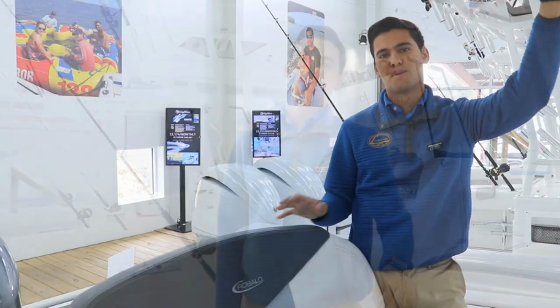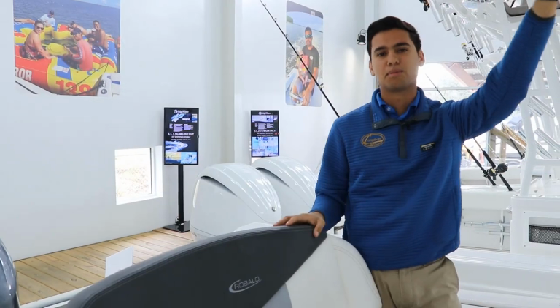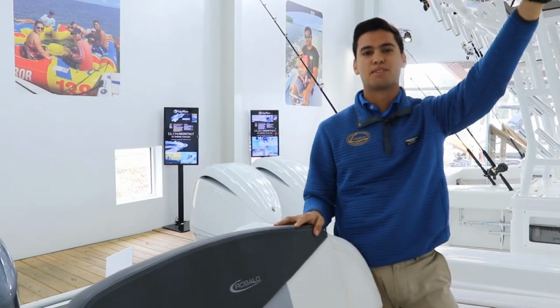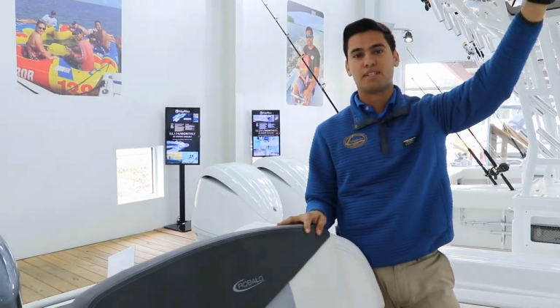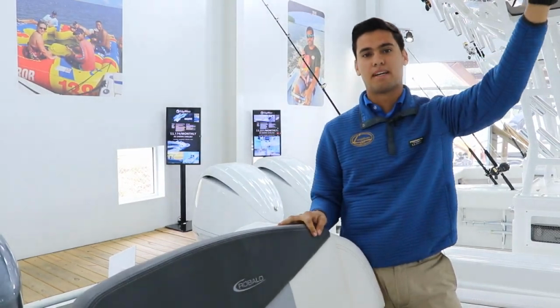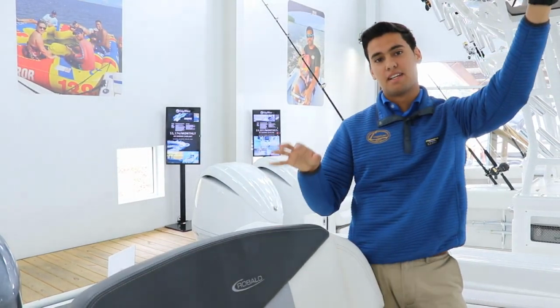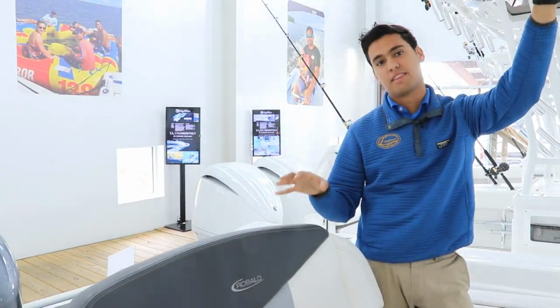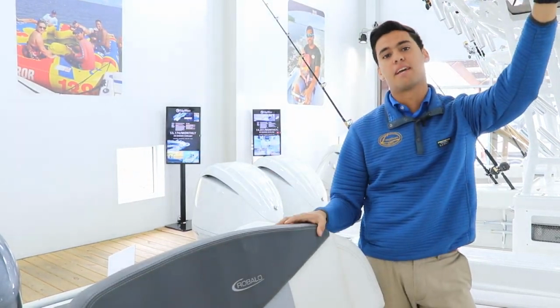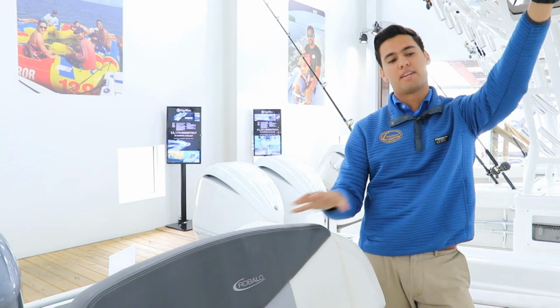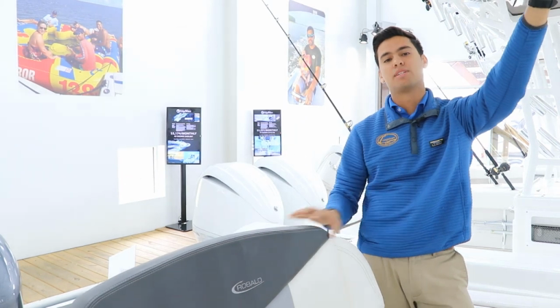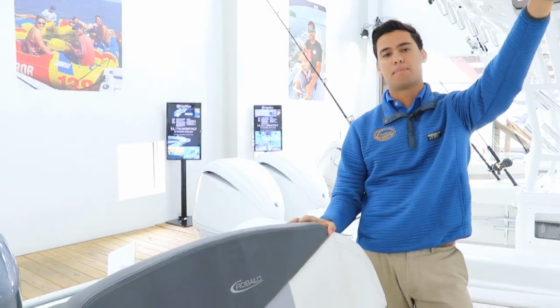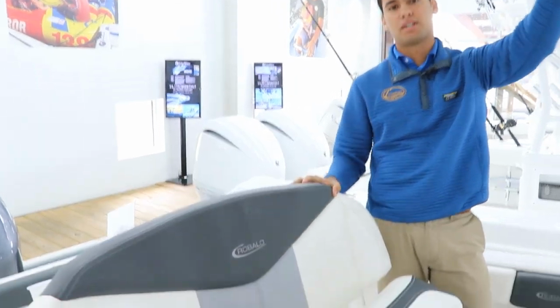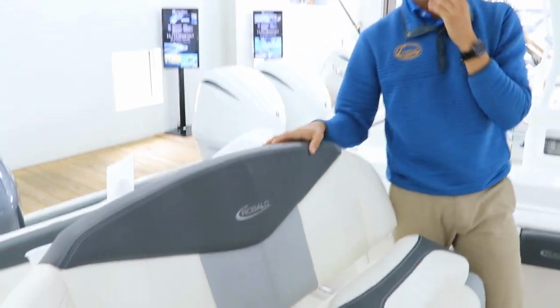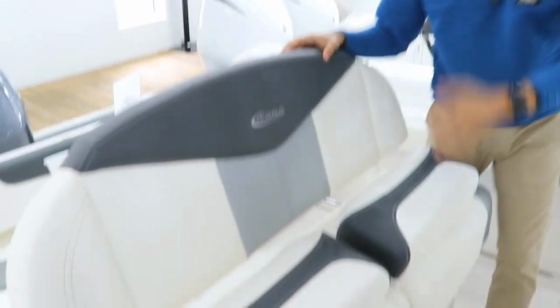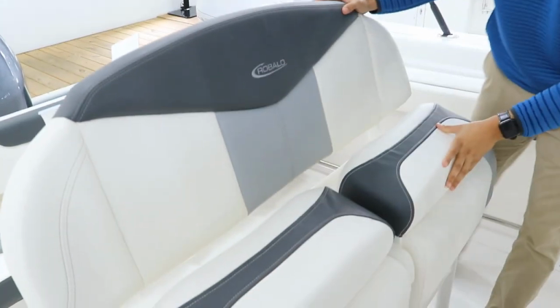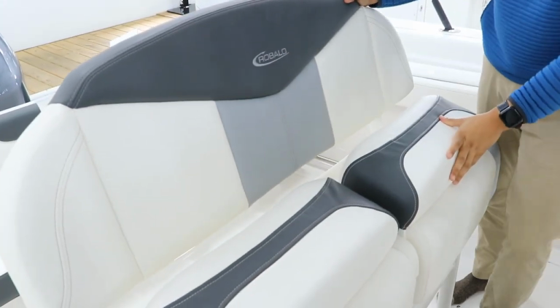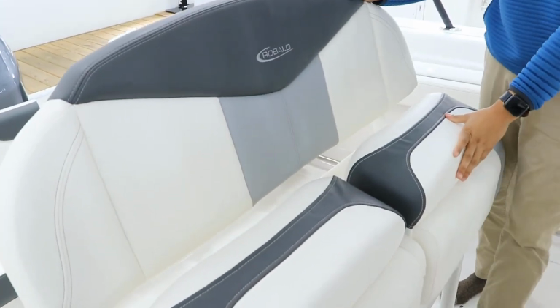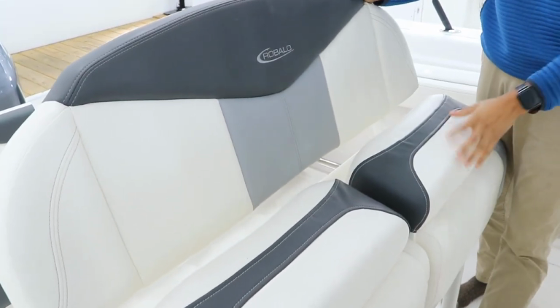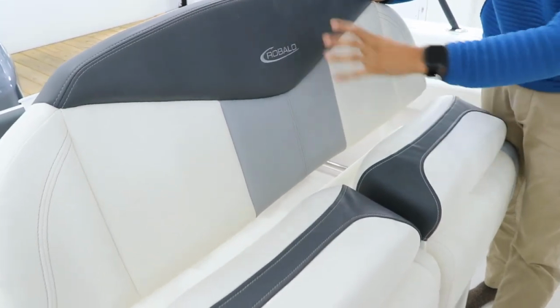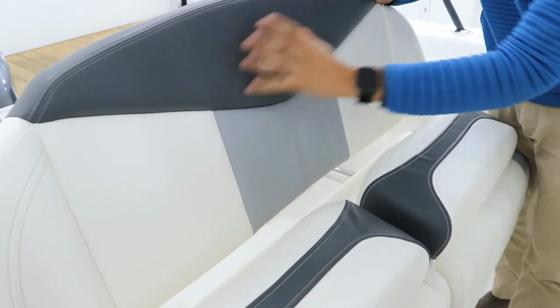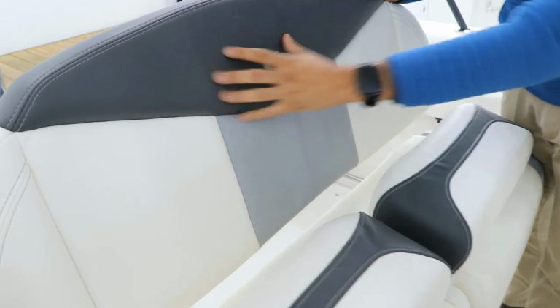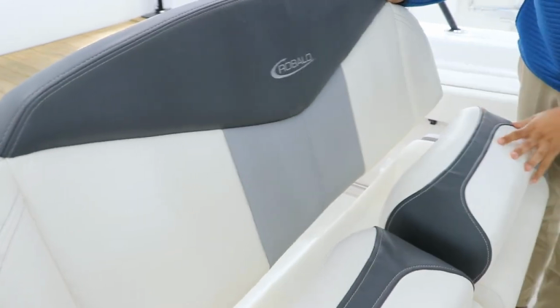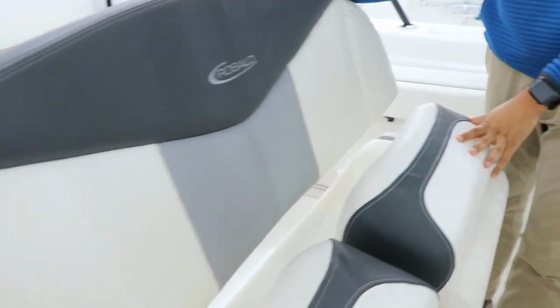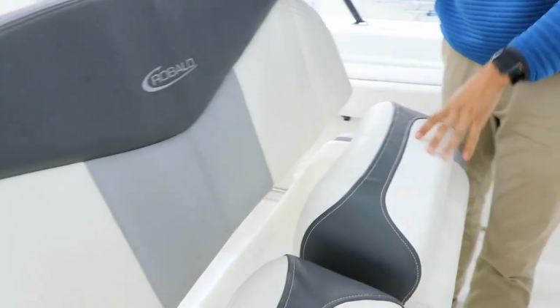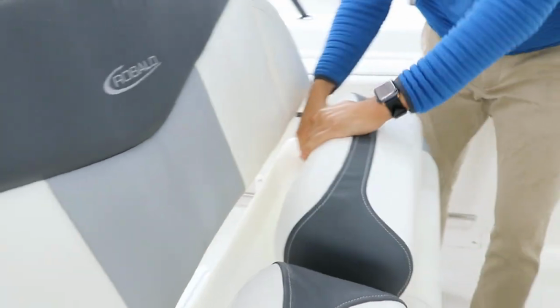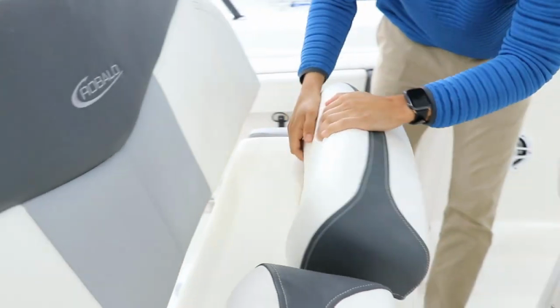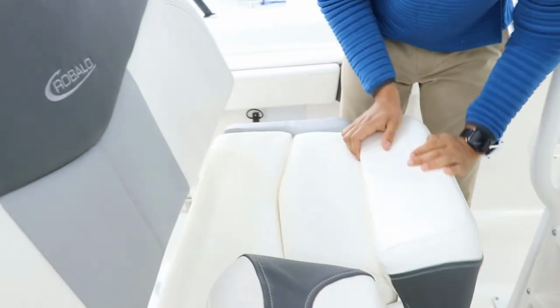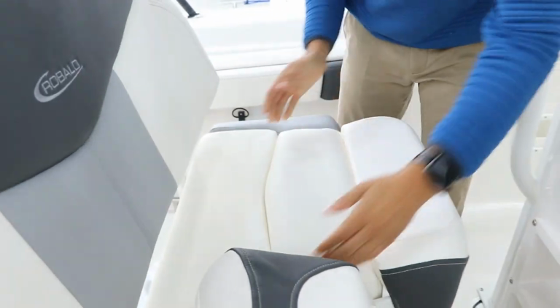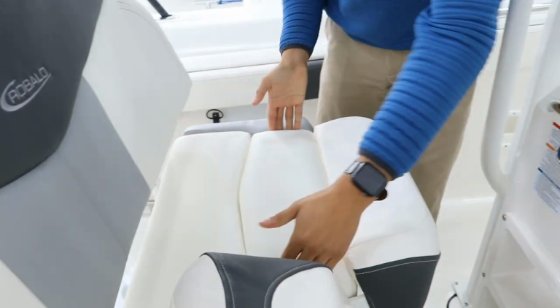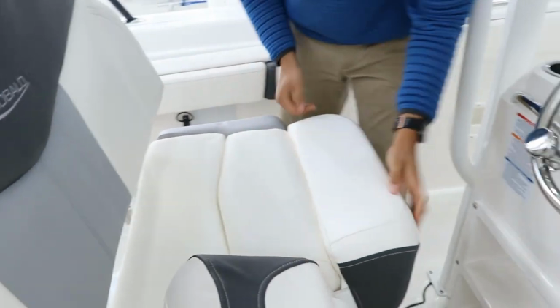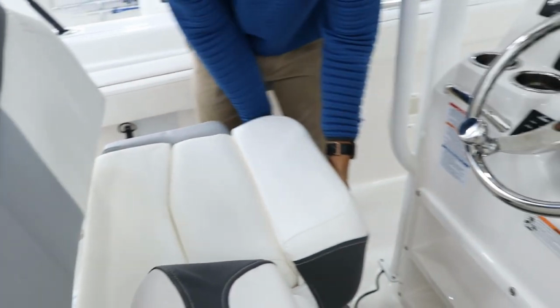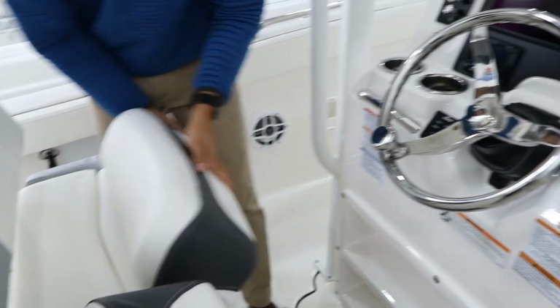One thing Robalo does a great job at is this area — the helm seating captain's chair. Right here we can find a really high-quality leaning post with a three-tone silicone upholstery and flip-down bolsters that are completely integrated into the leaning post.